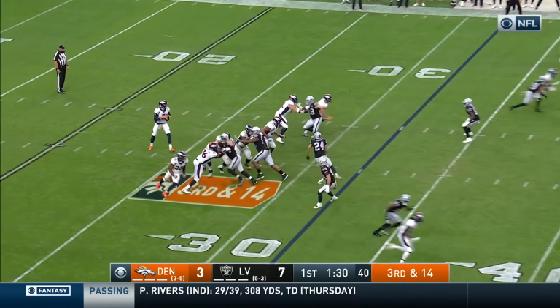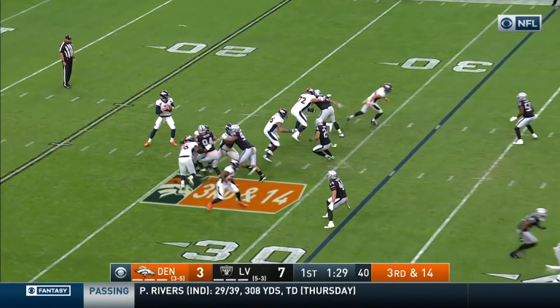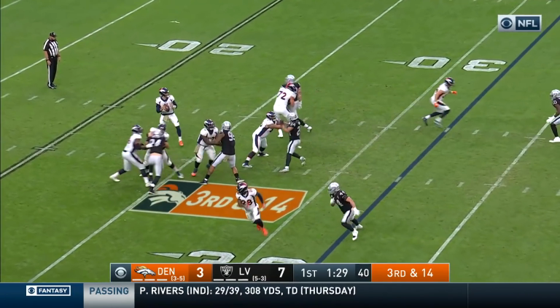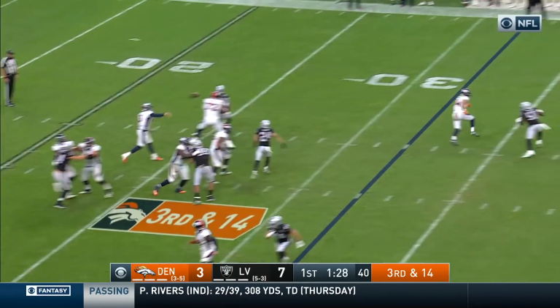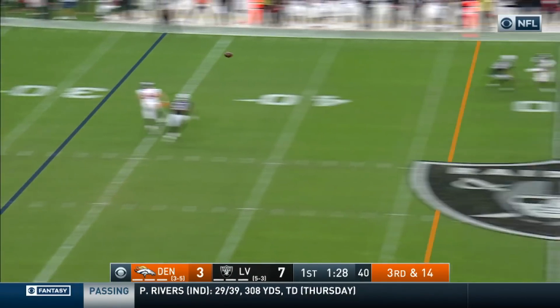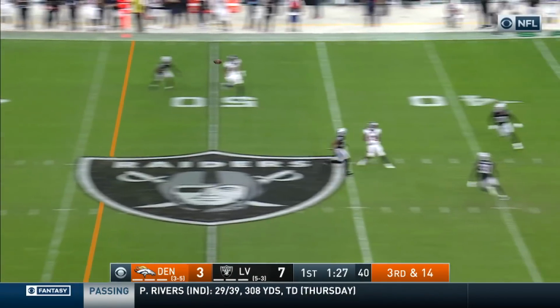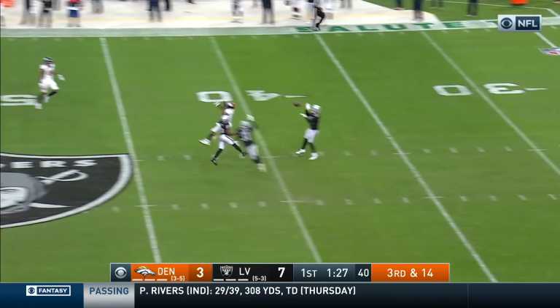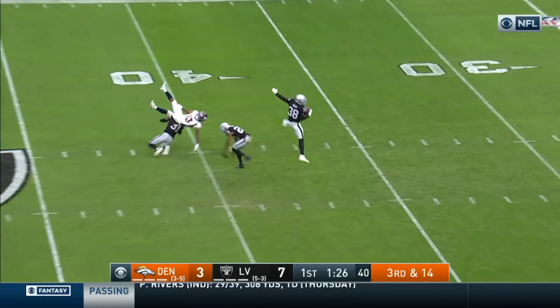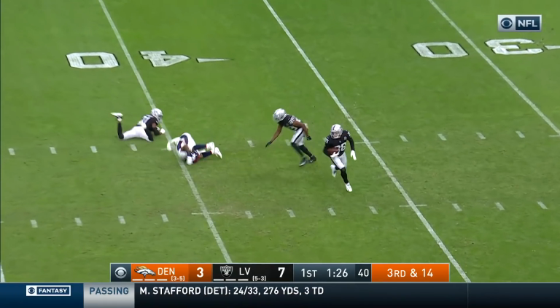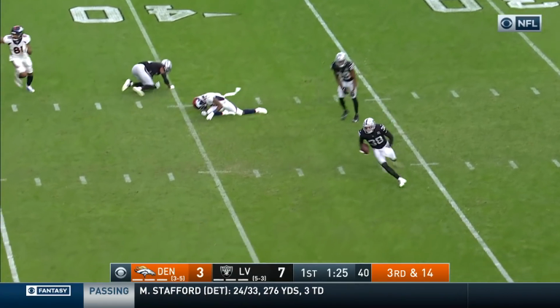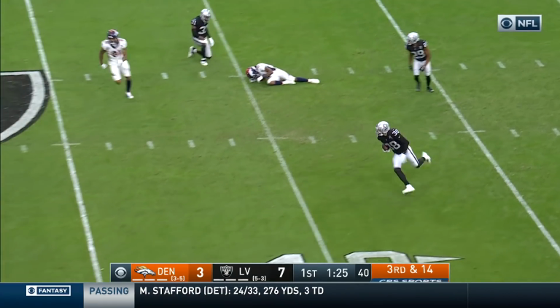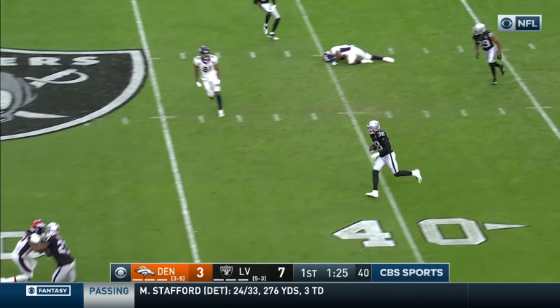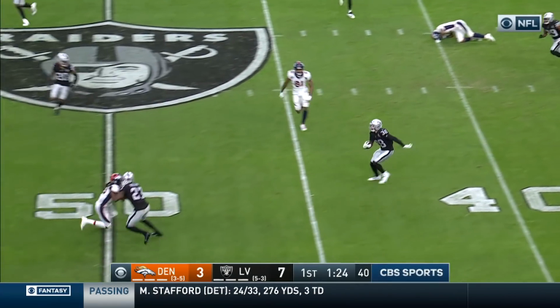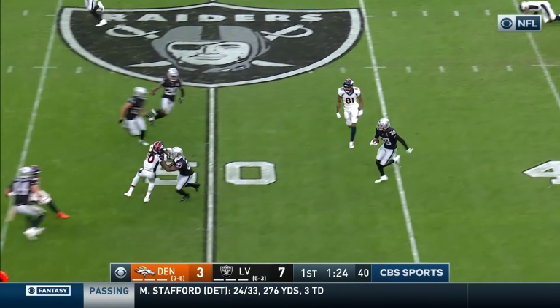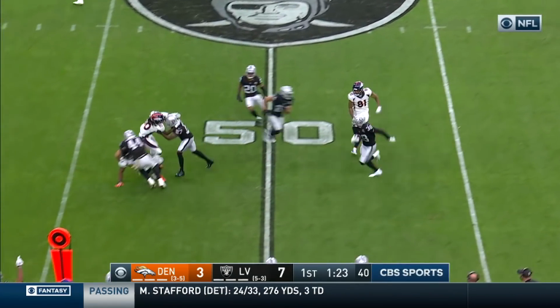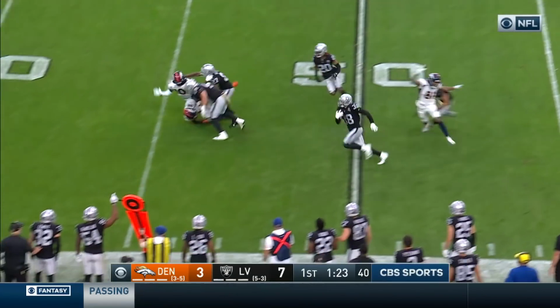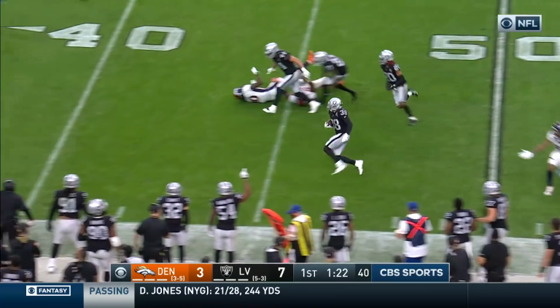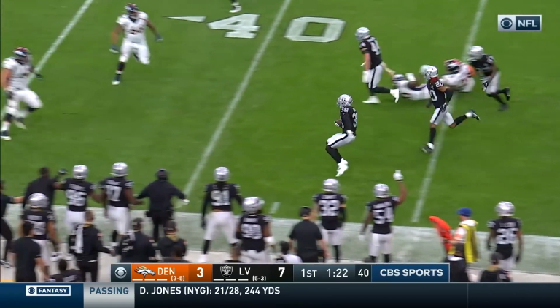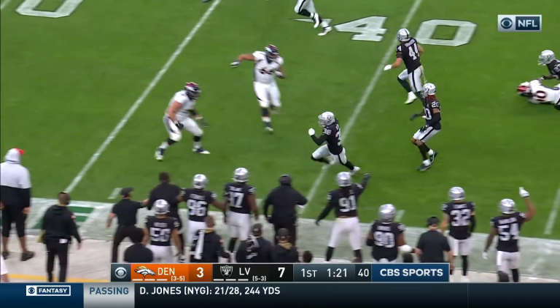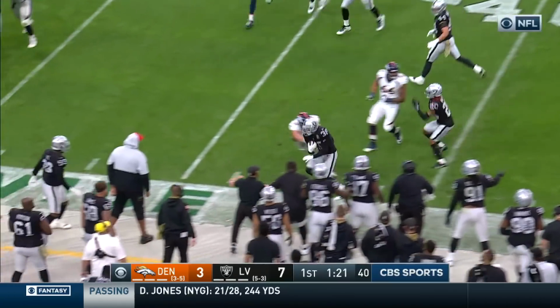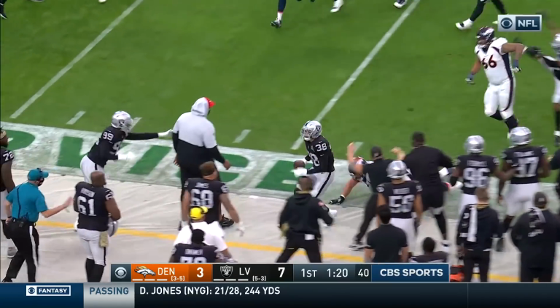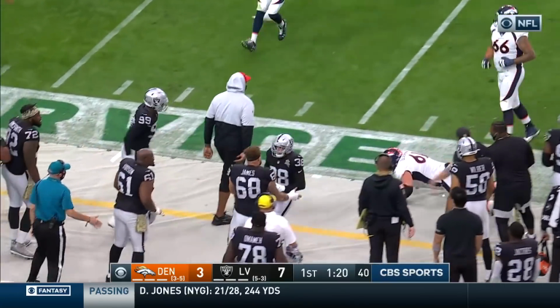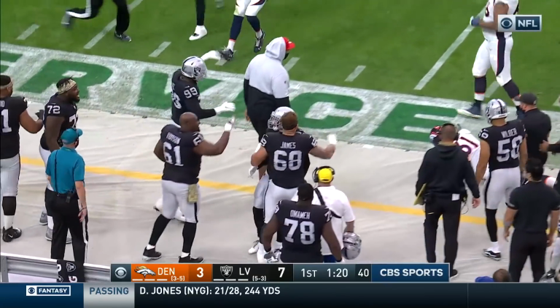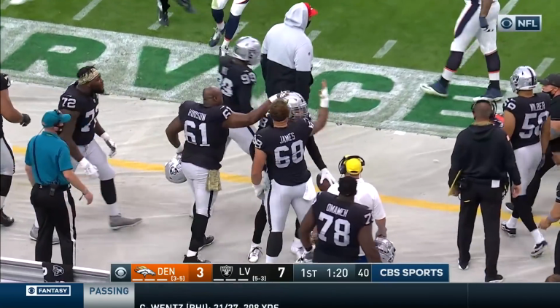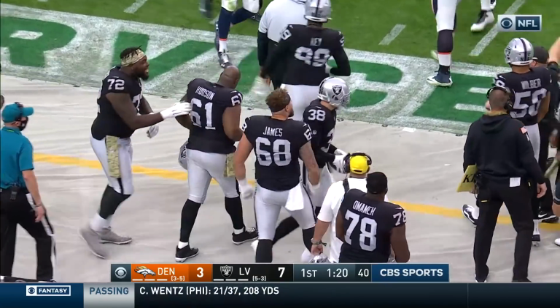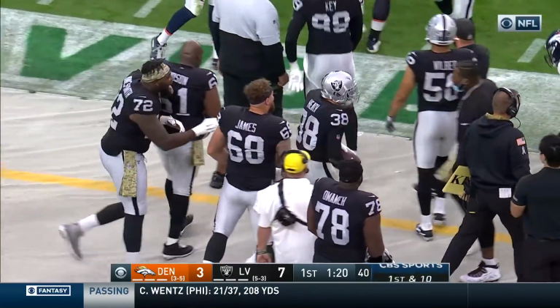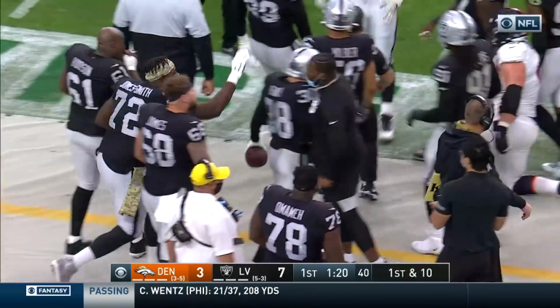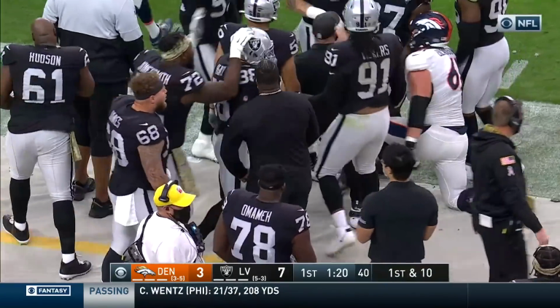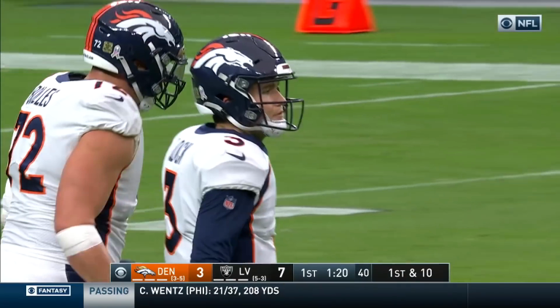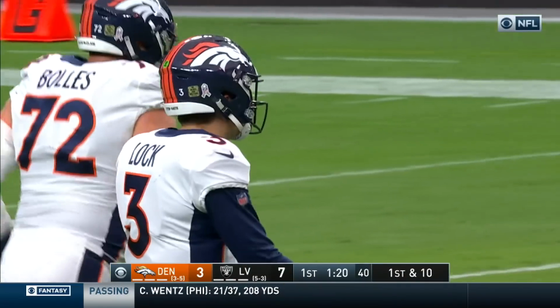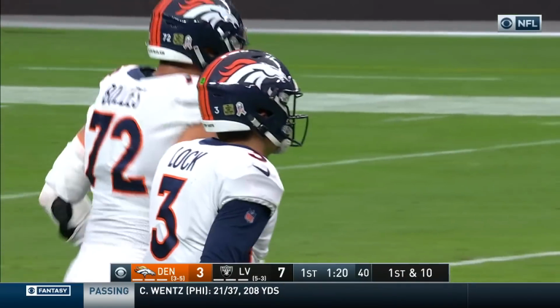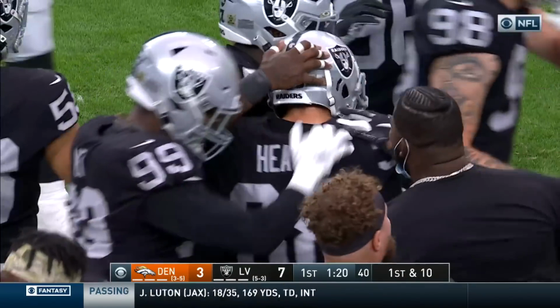Drew Locke out of Missouri, in his second NFL season, throws it downfield high — intercepted on the play by Heath. Here comes the veteran Heath, who gets a block and zigzags the field, shoved out of bounds by Glasgow. A 26-yard return.